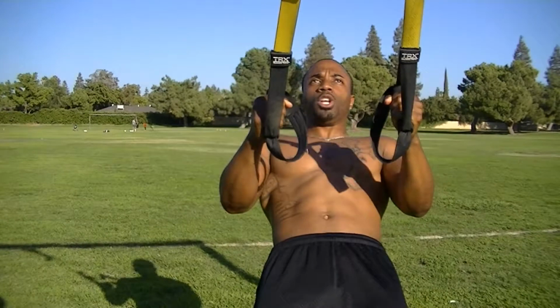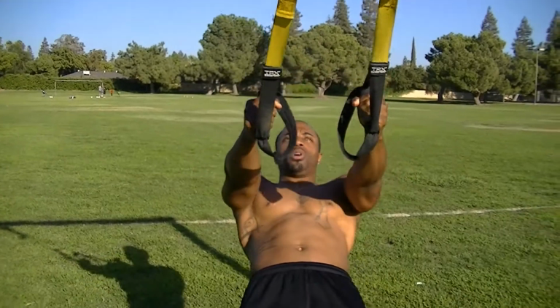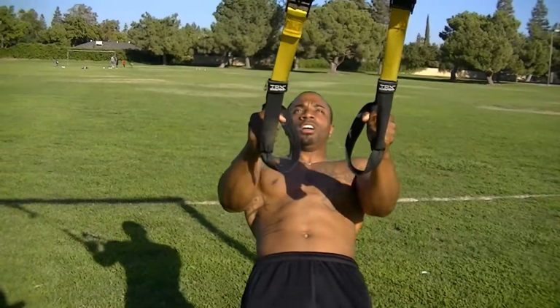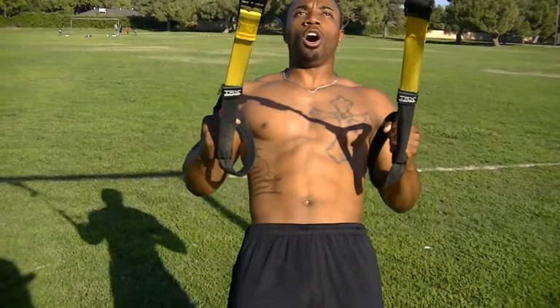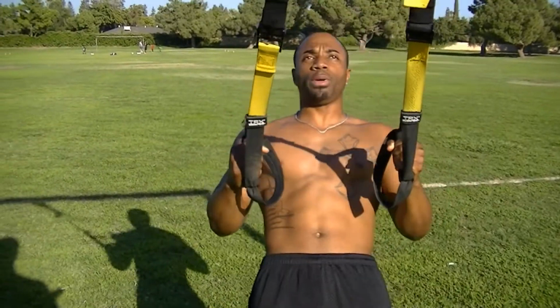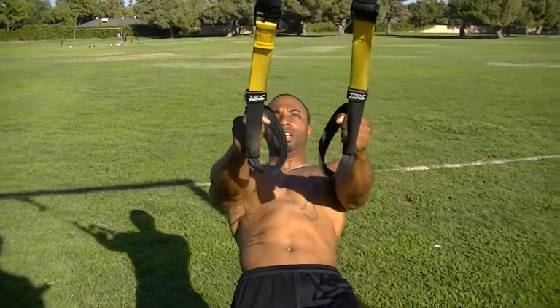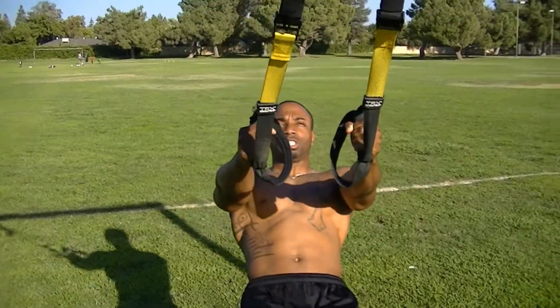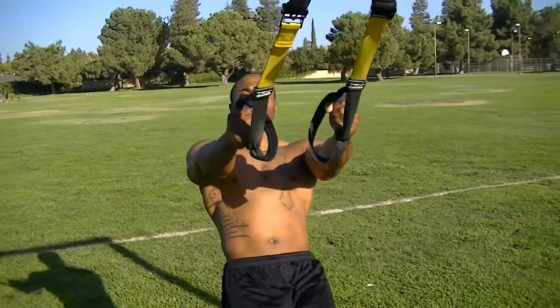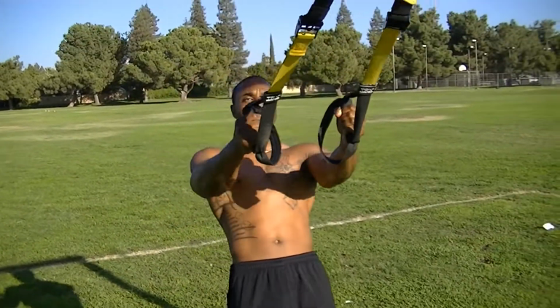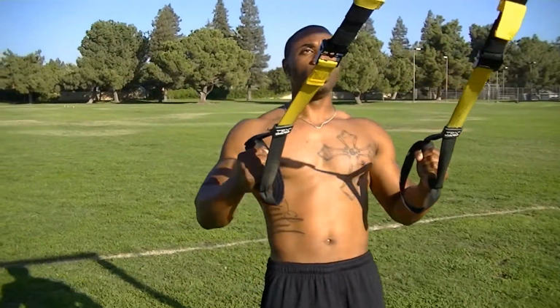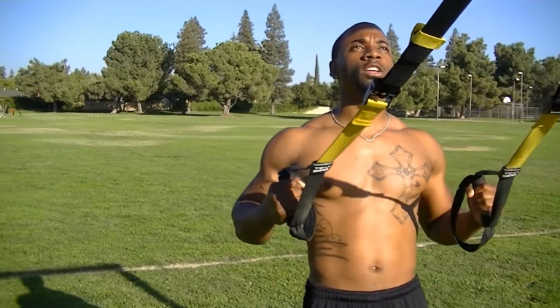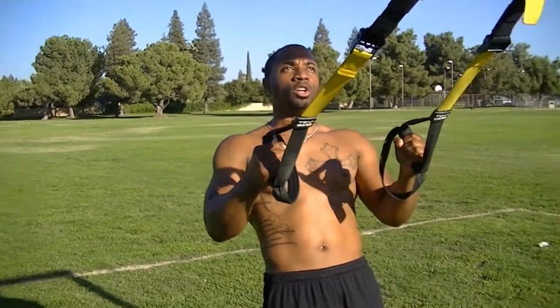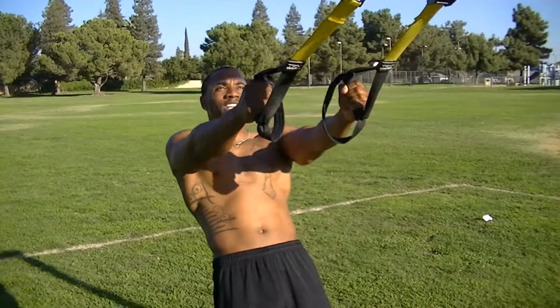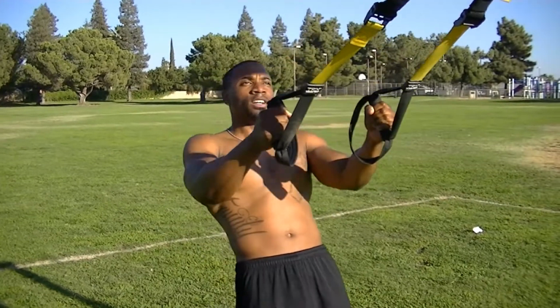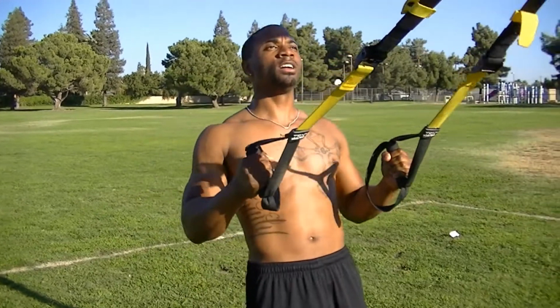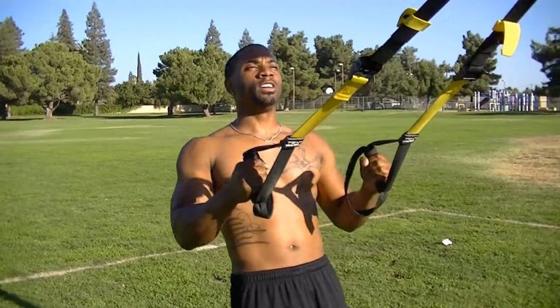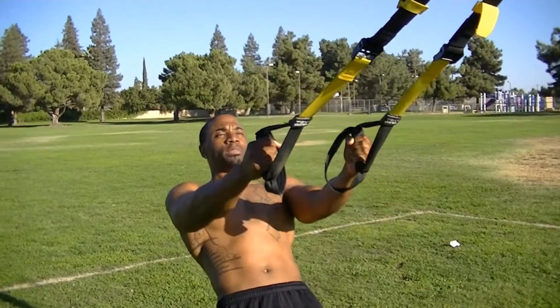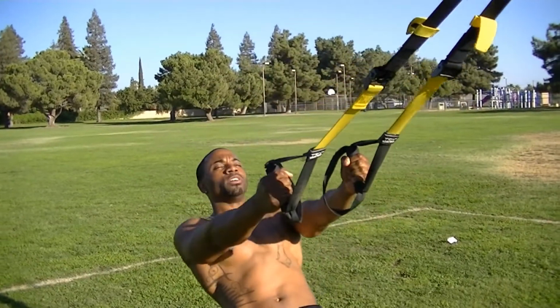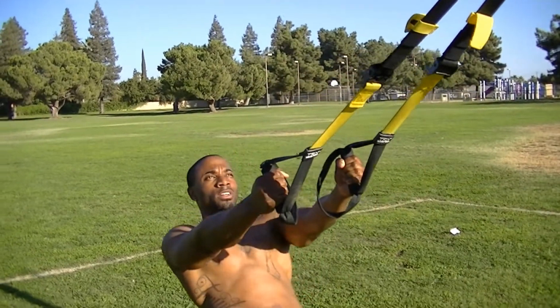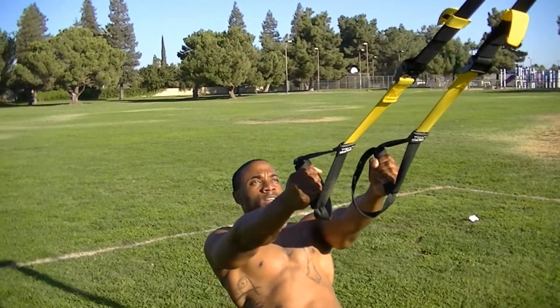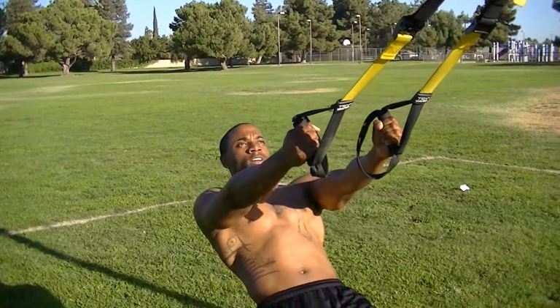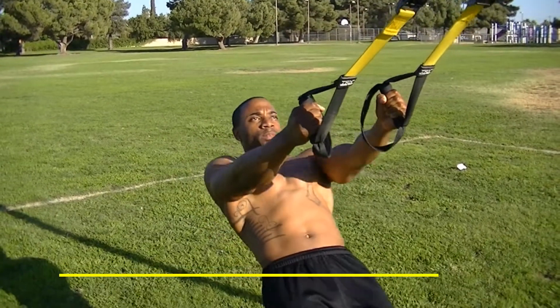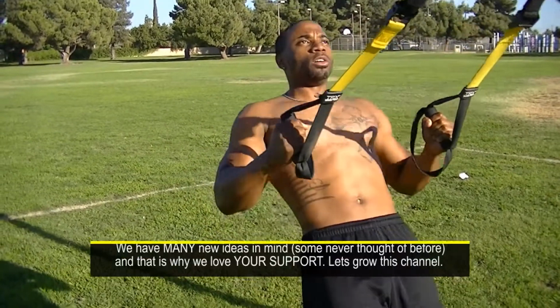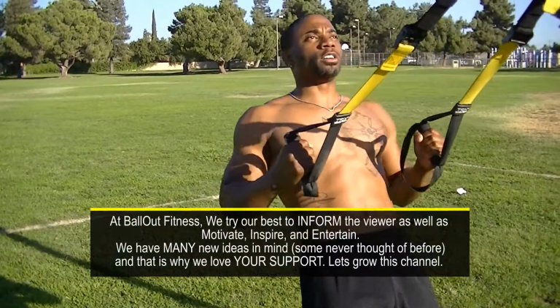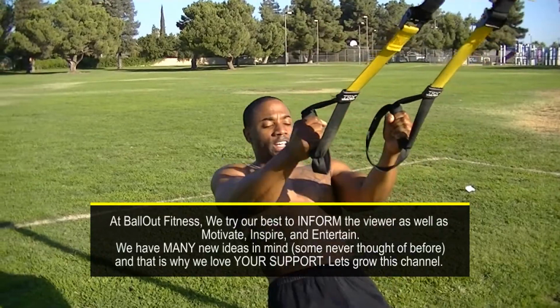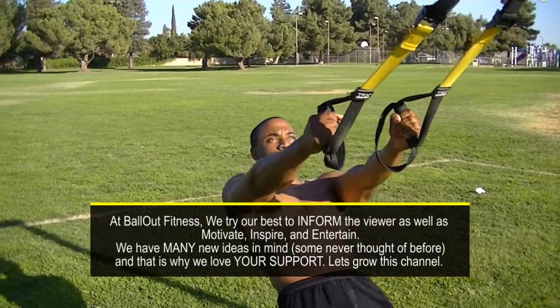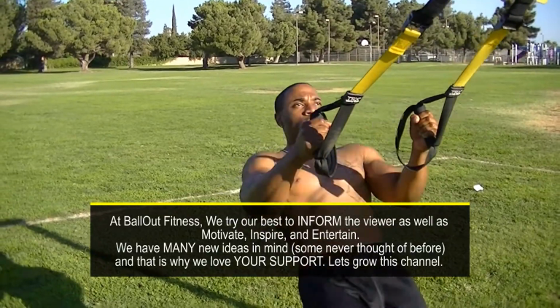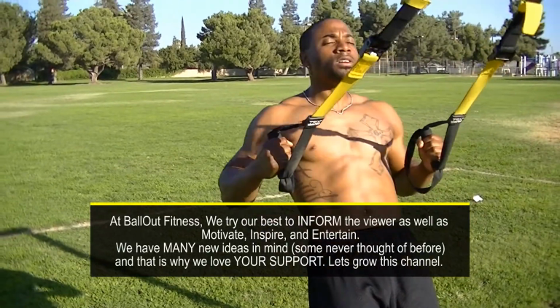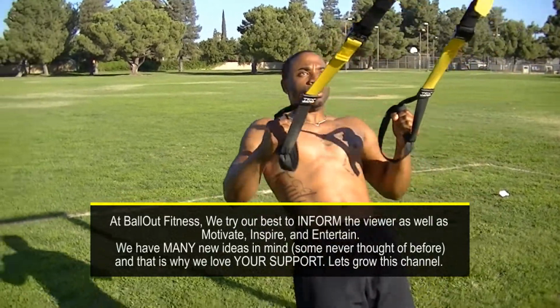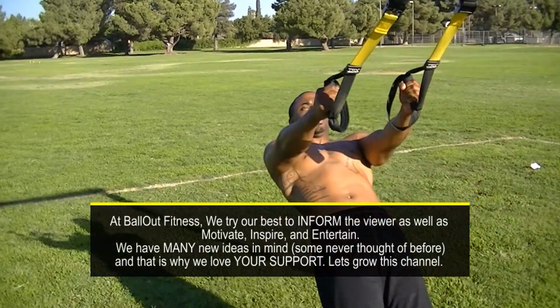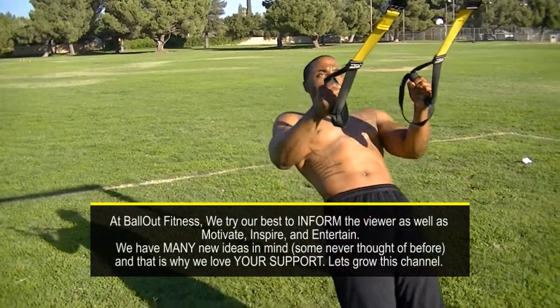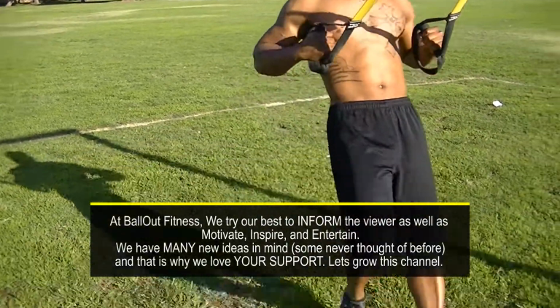Remember, the lower you are, the harder it'll be. You step up, you make it a little bit easier. You step down, make it a little harder. Keep your feet together.